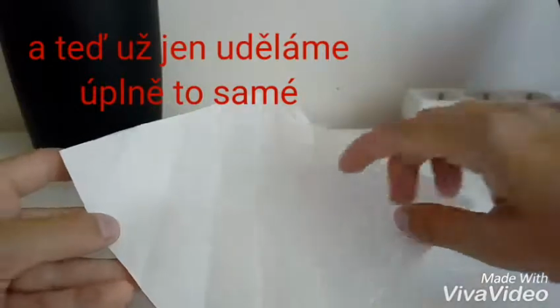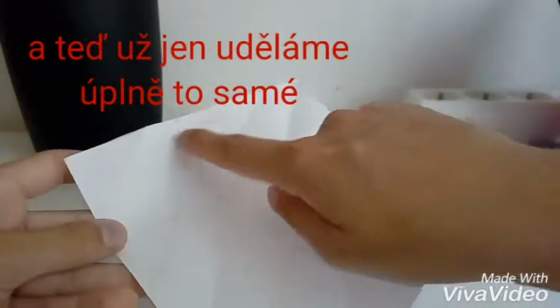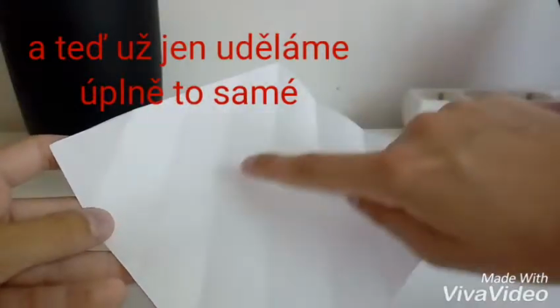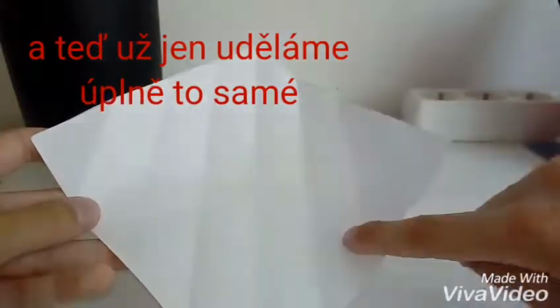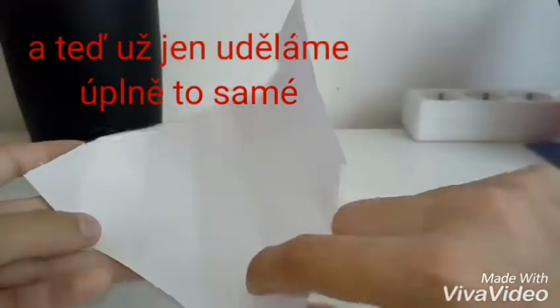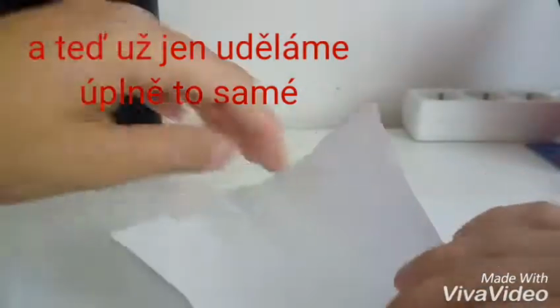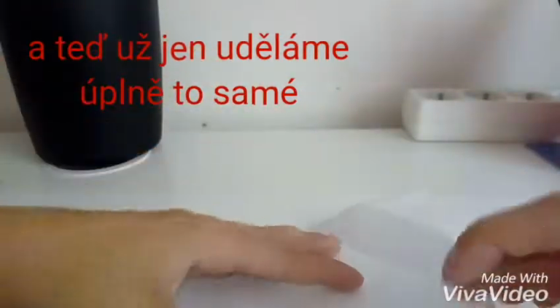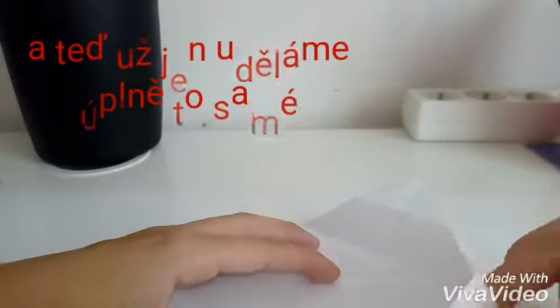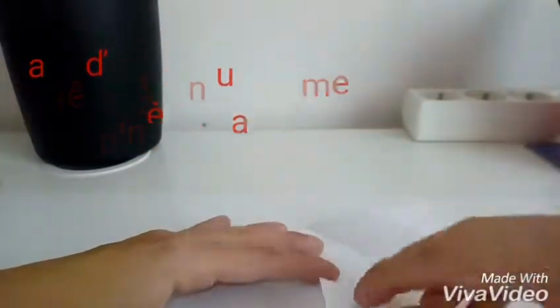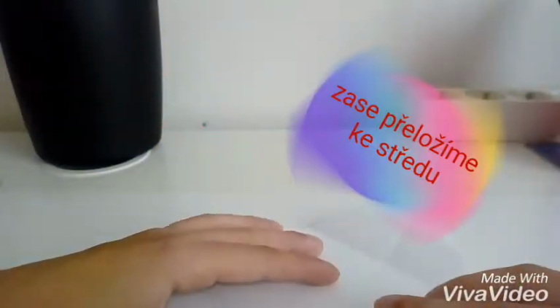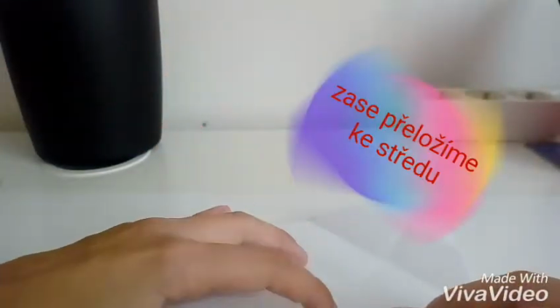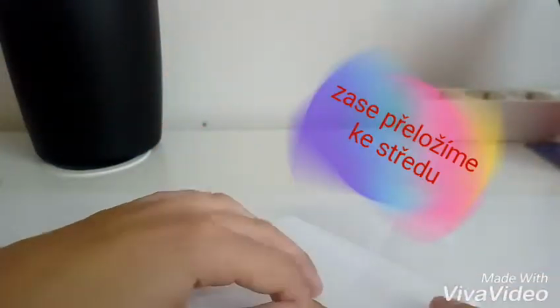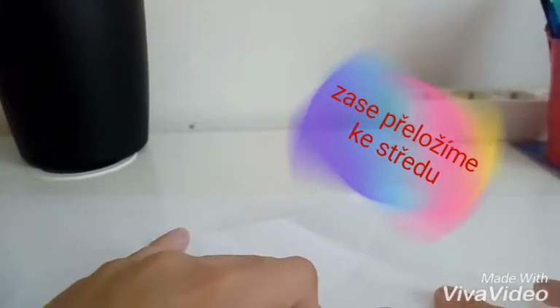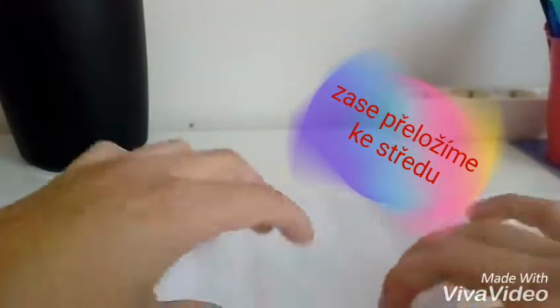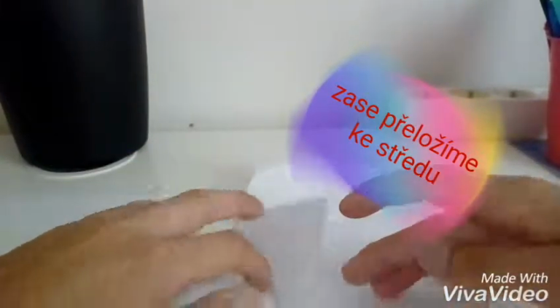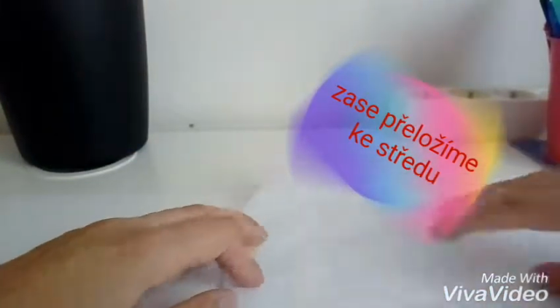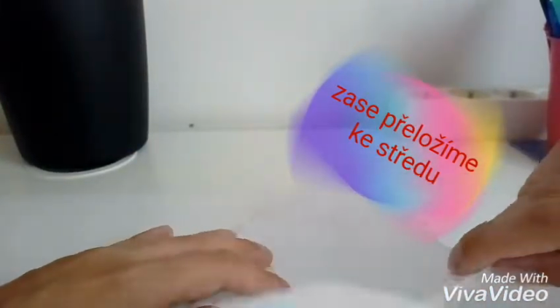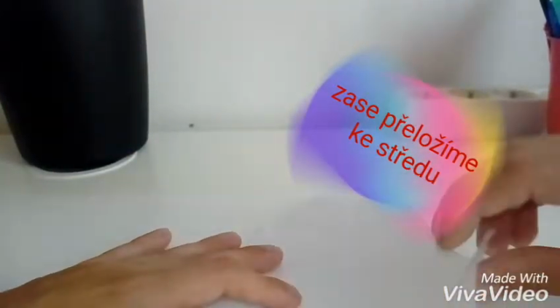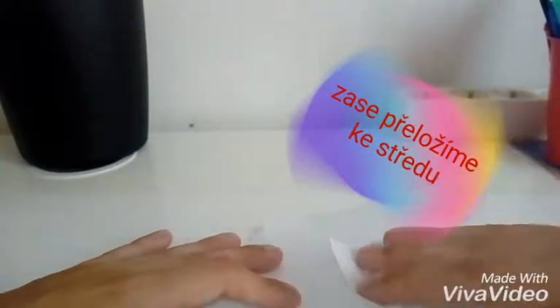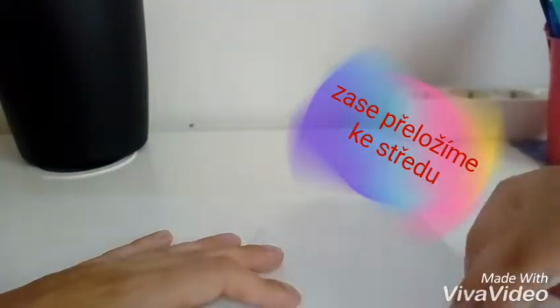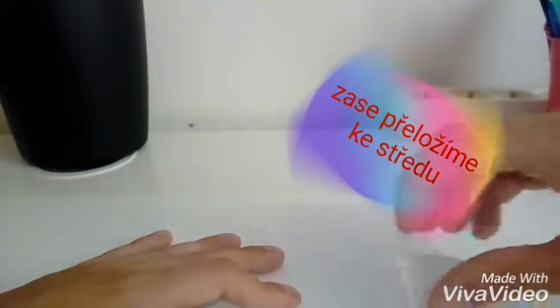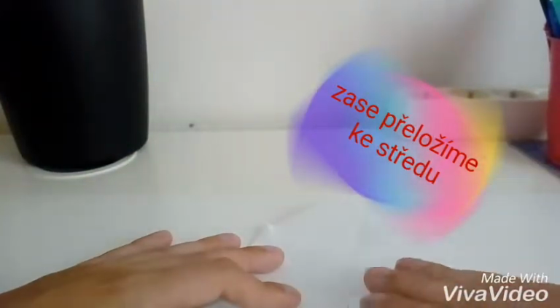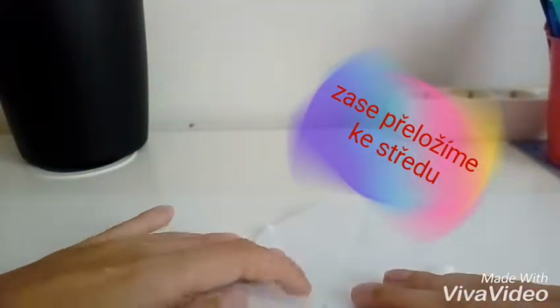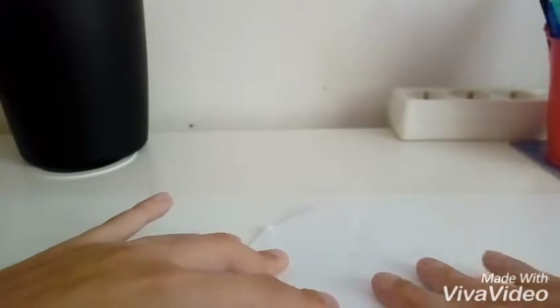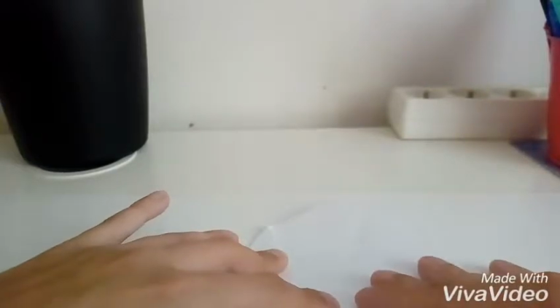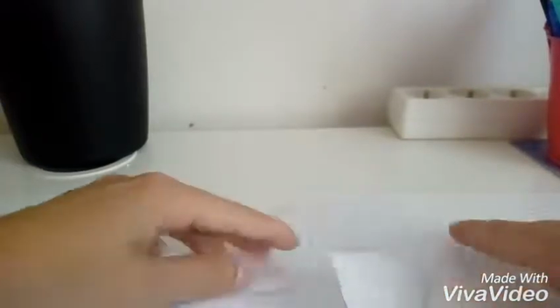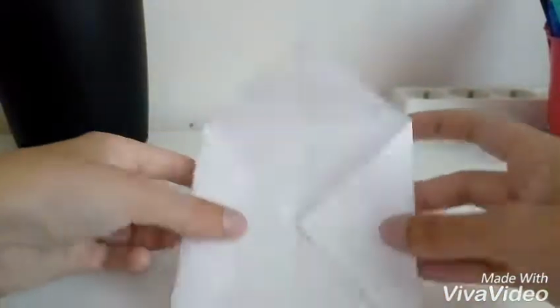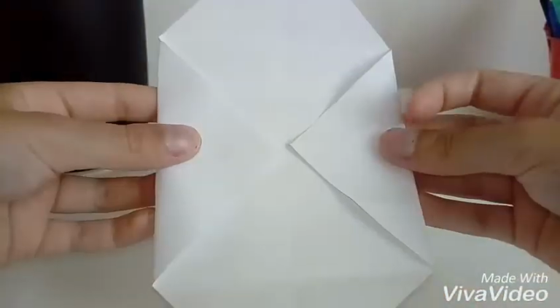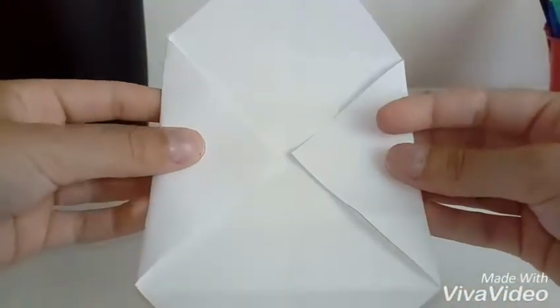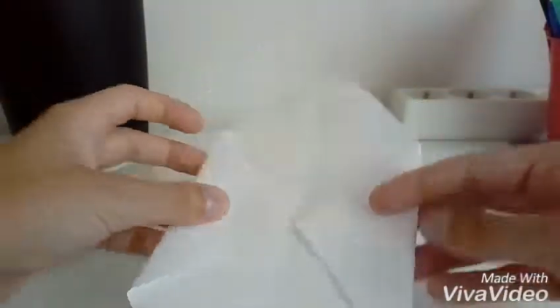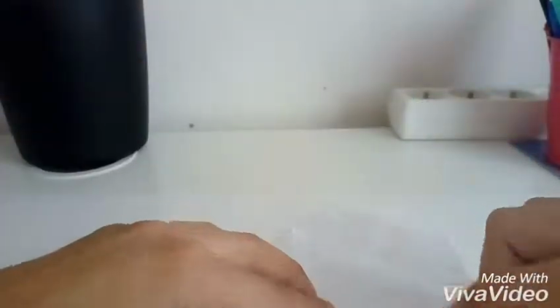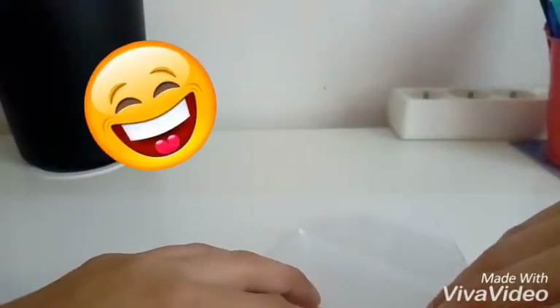Uvidíte, že tady teď máme takovéhle linie. A teď už uděláme úplně to stejné, ale na druhé straně. Zase ji přiložíme a máme takovéhle draka.